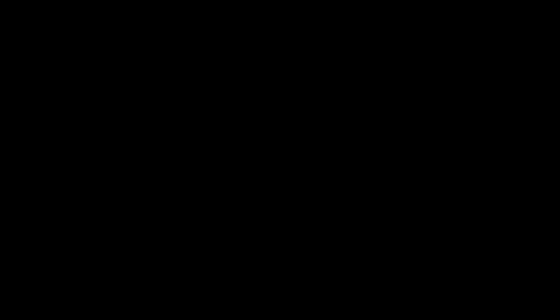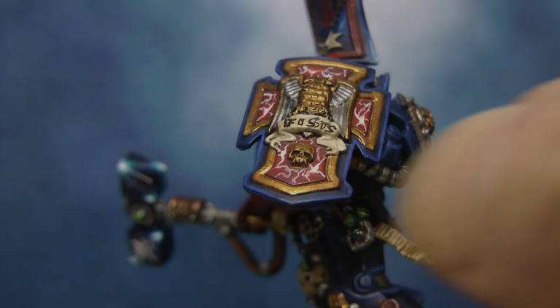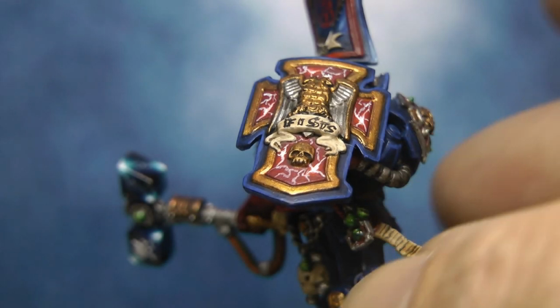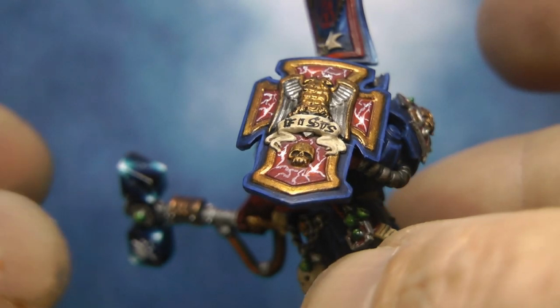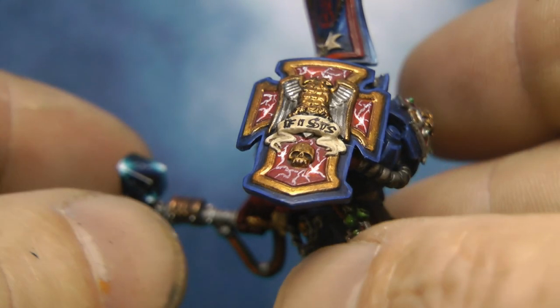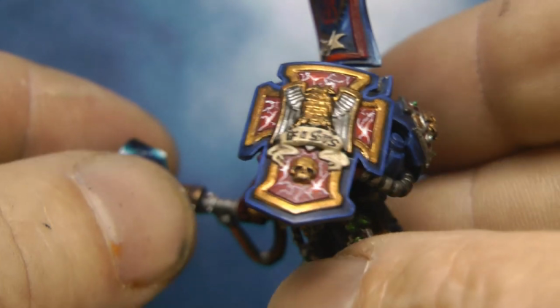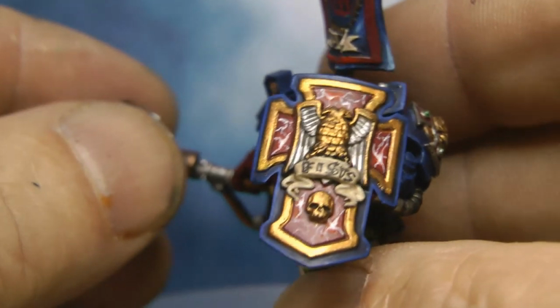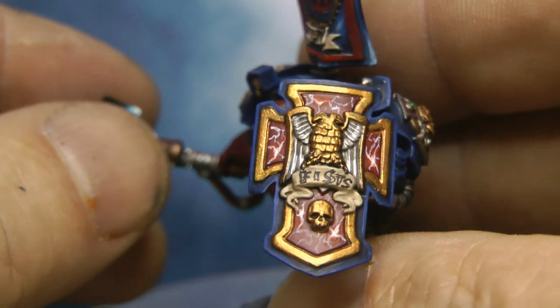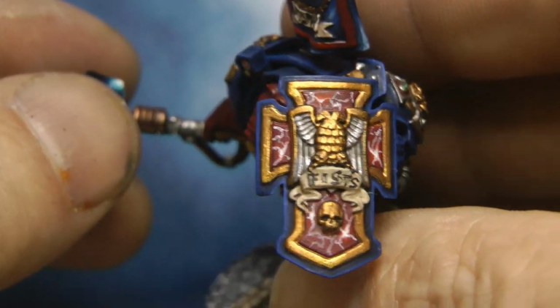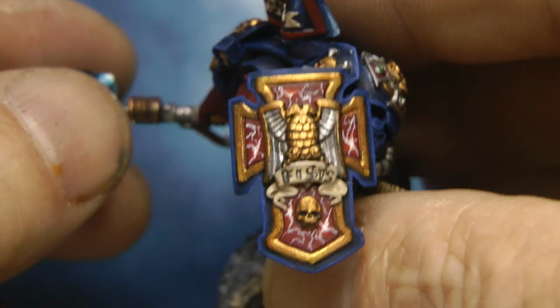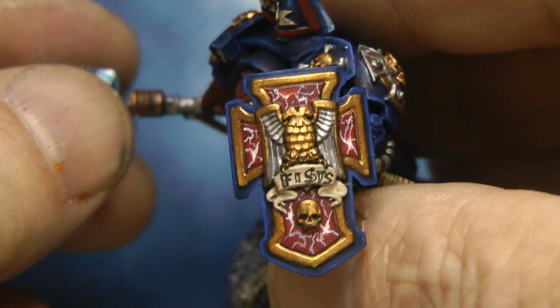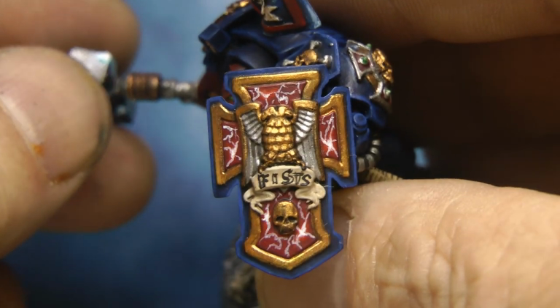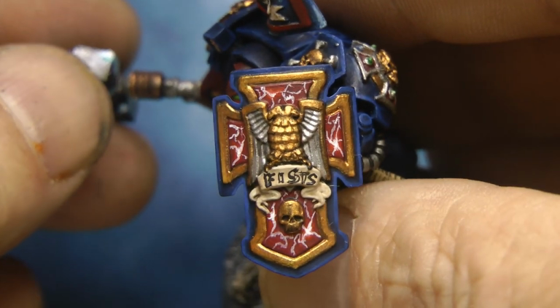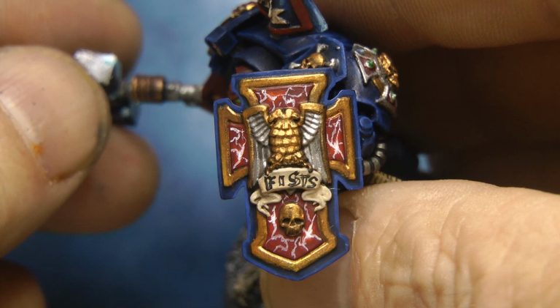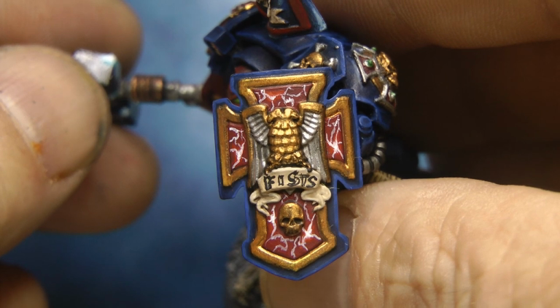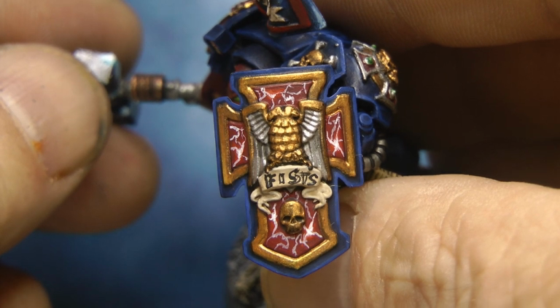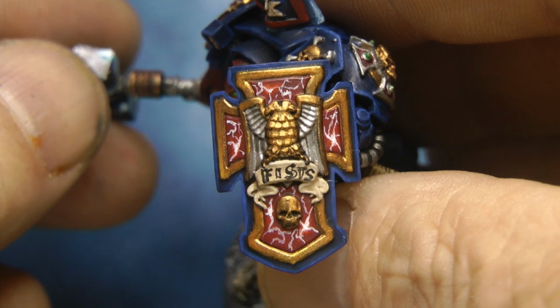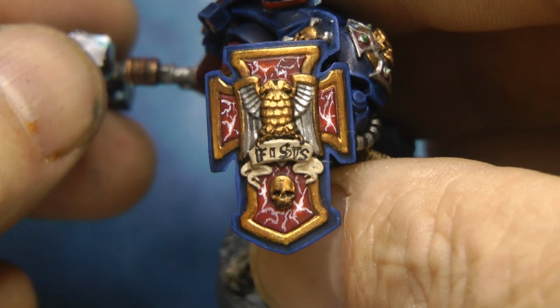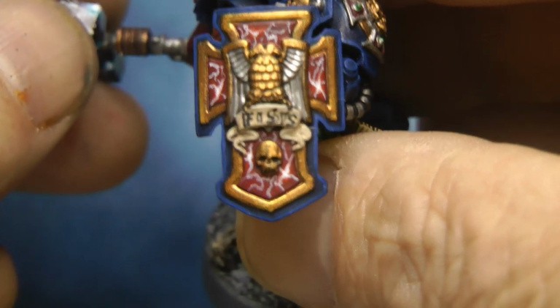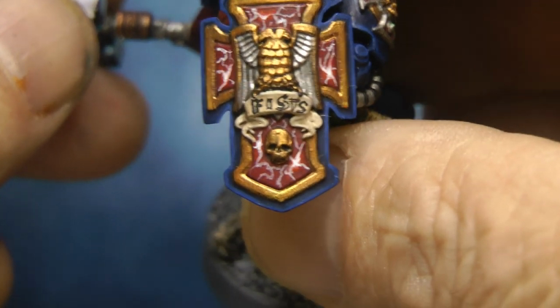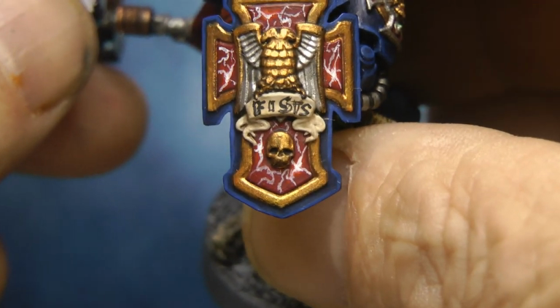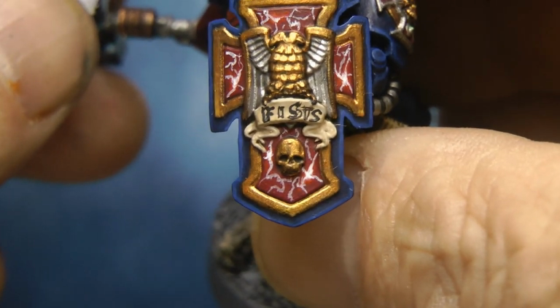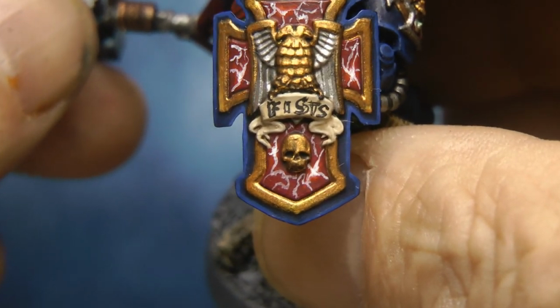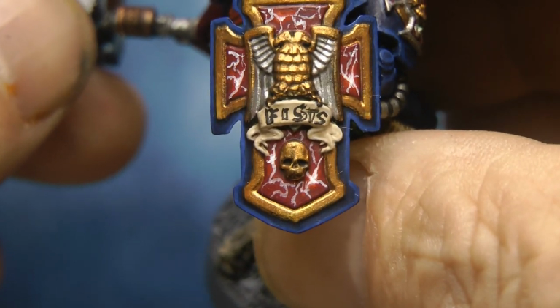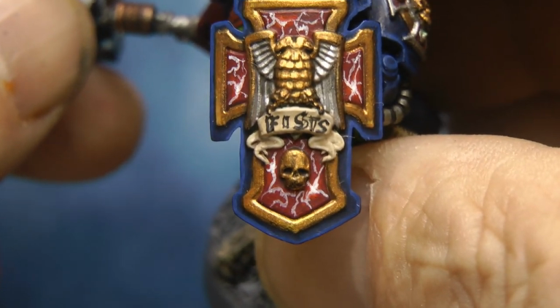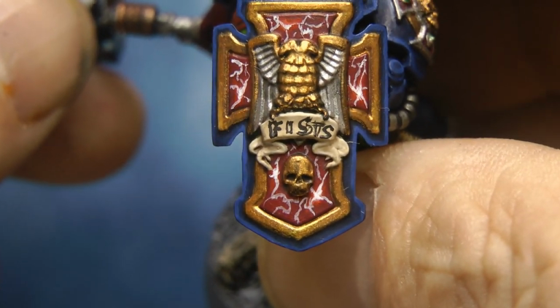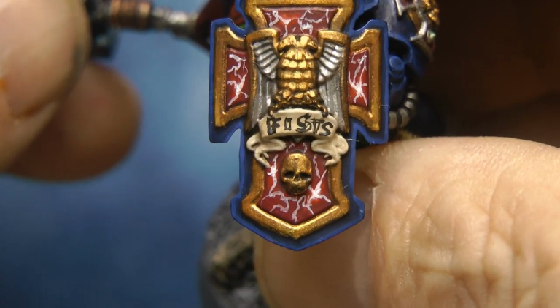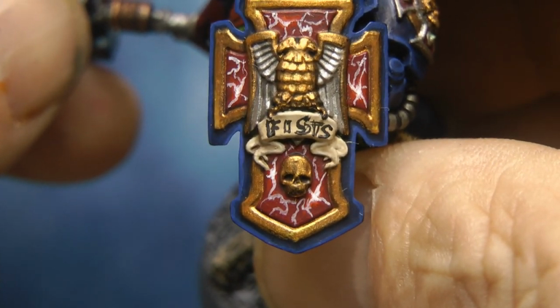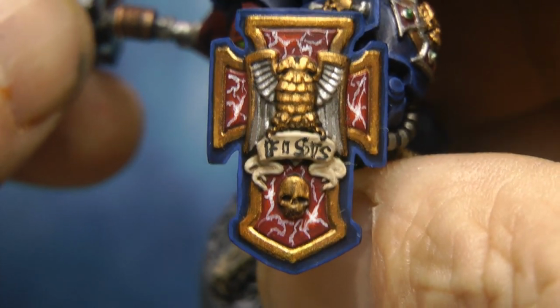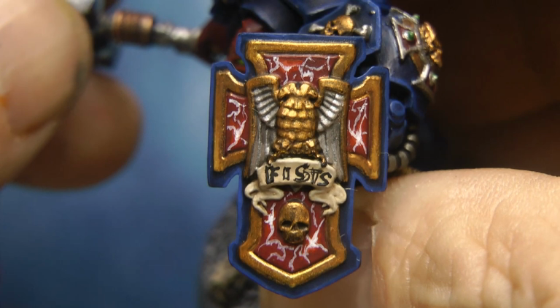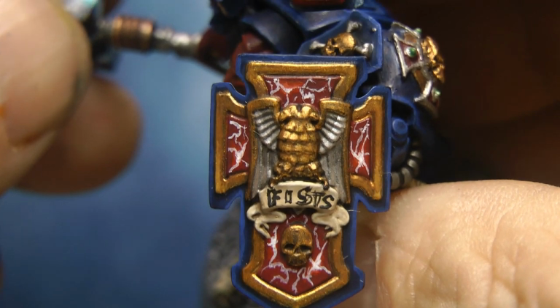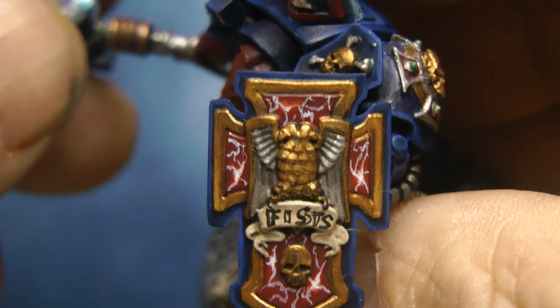And now on the model, you can see the effect is the same — a lot smaller scale though. On the paper it seems a lot larger, but that's just the tutorial part of showing the technique.